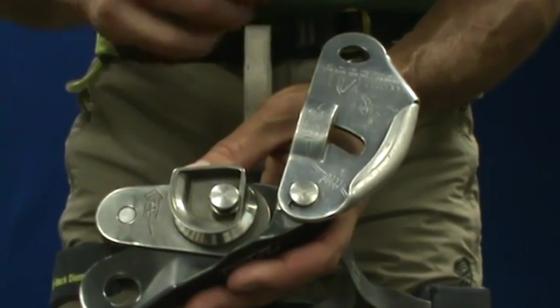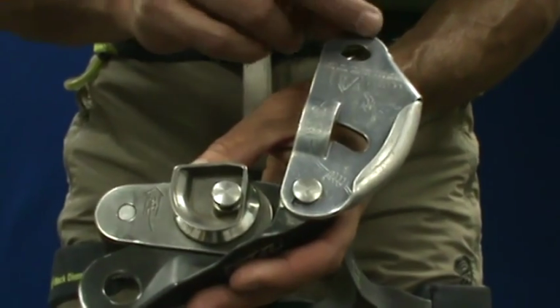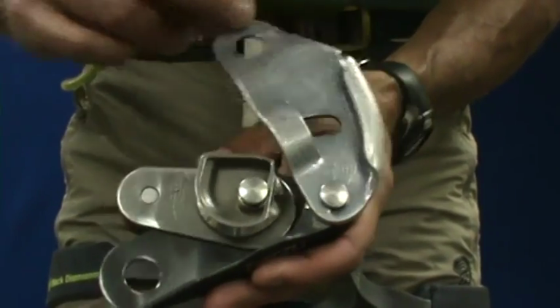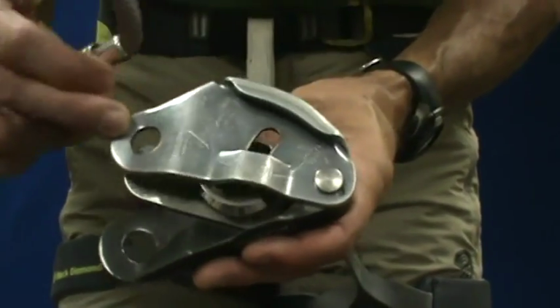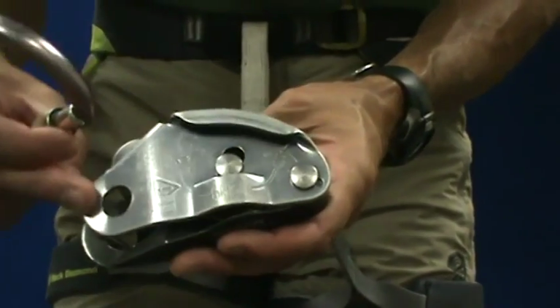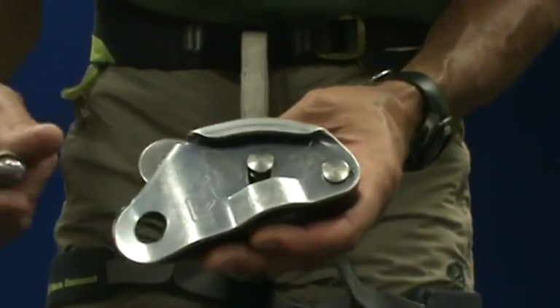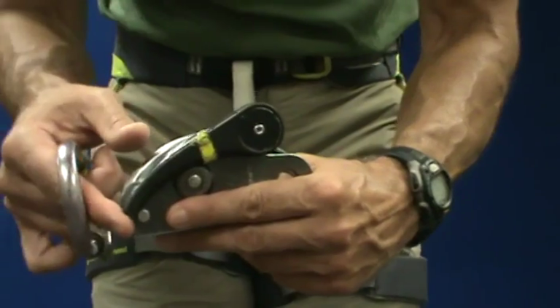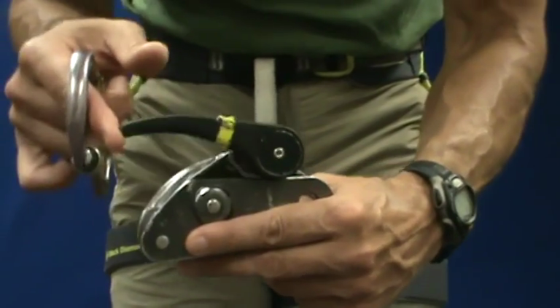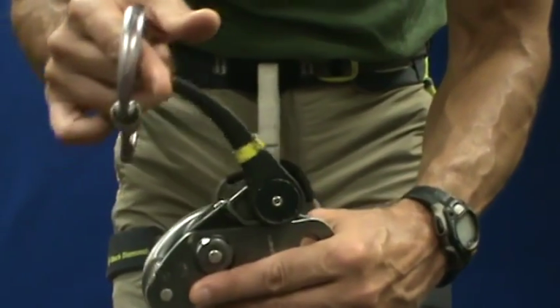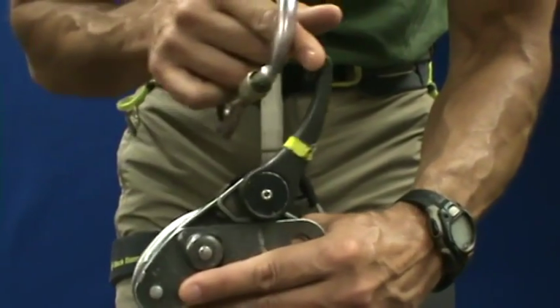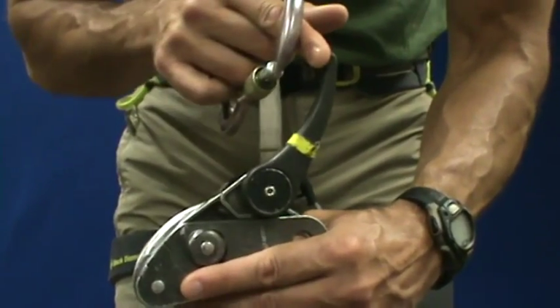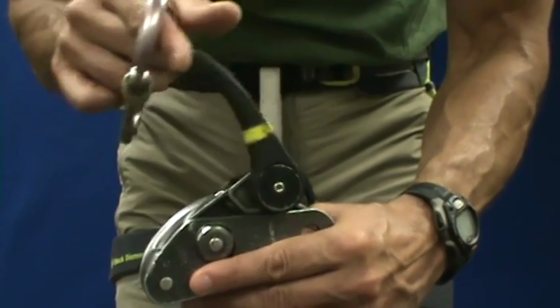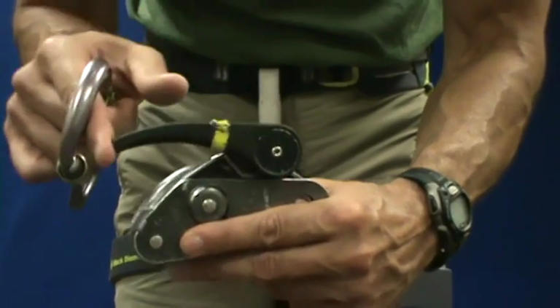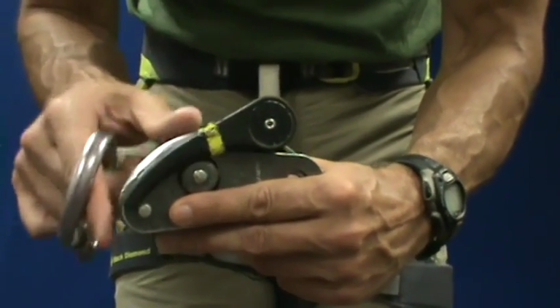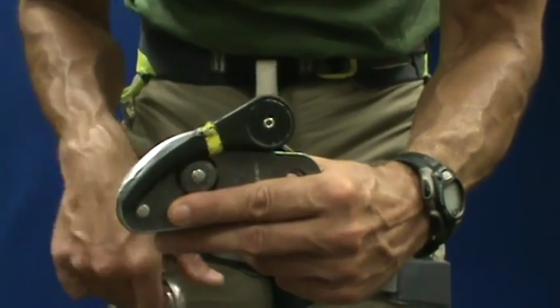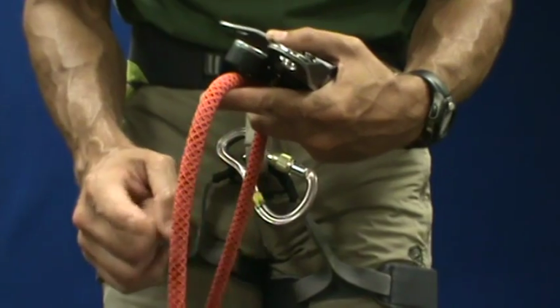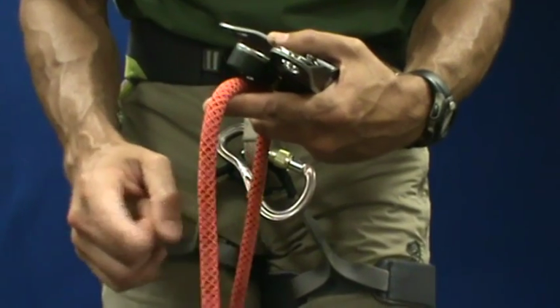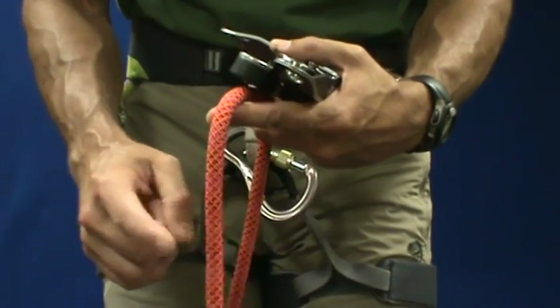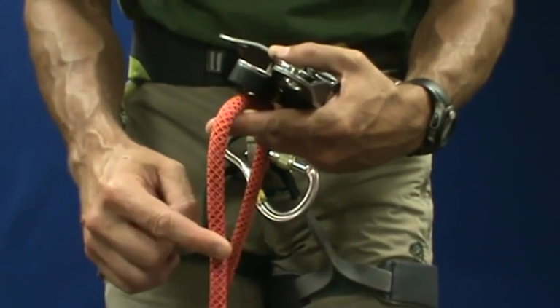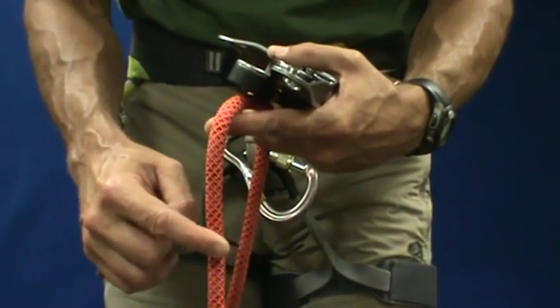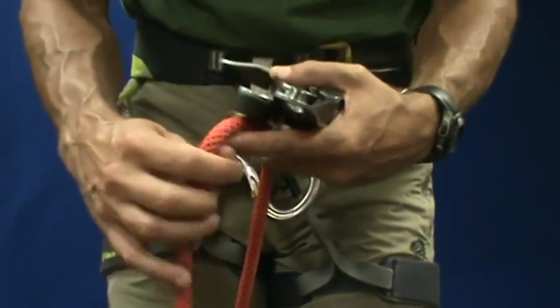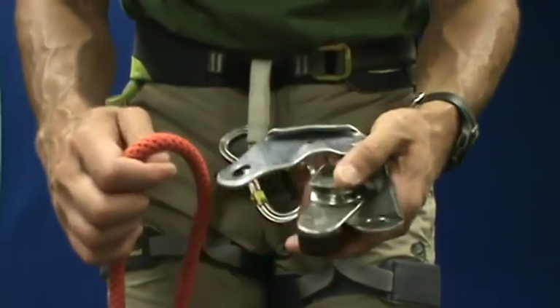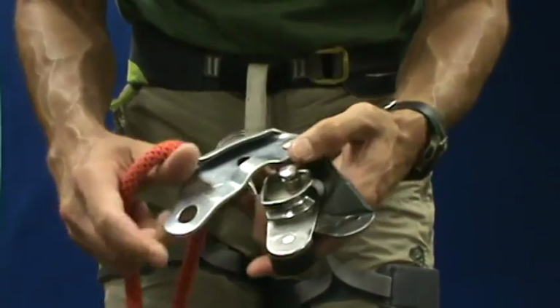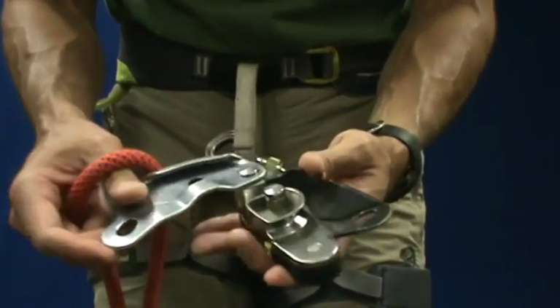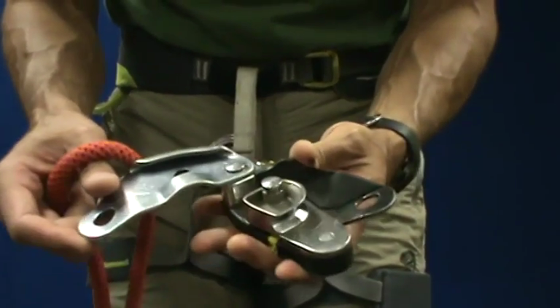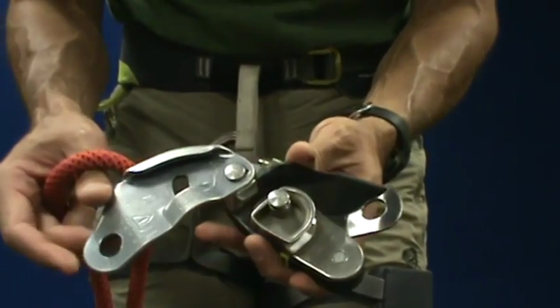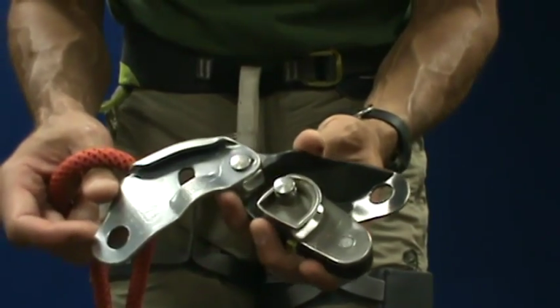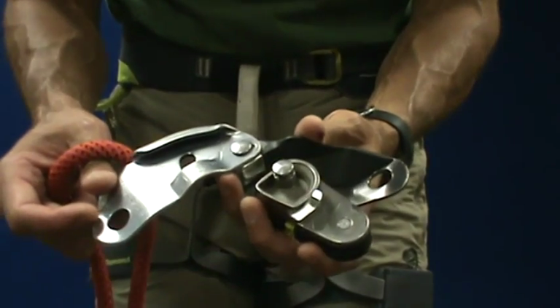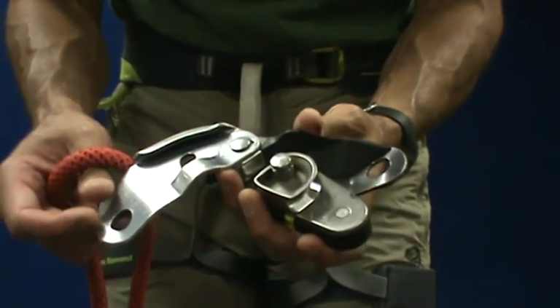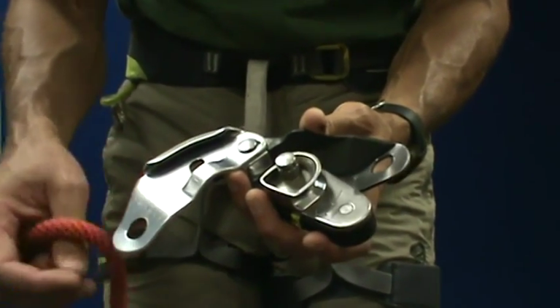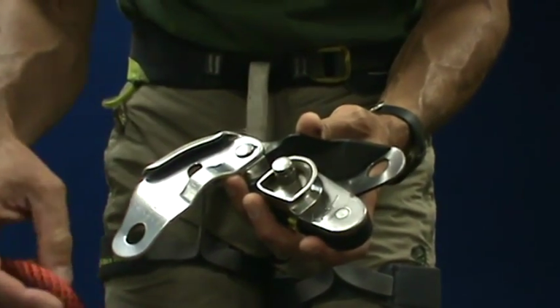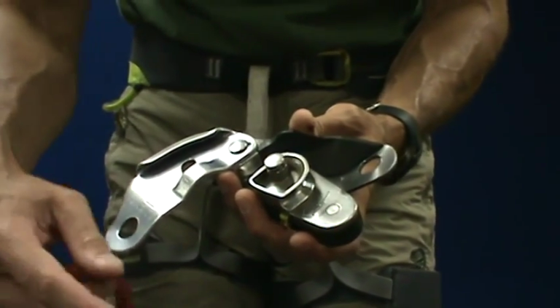The black lever swings up and back to provide a braking function when the climber is being lowered. I'm tapping my finger on the brake side of the rope. Now that I've identified that, I can load the Grigri appropriately.